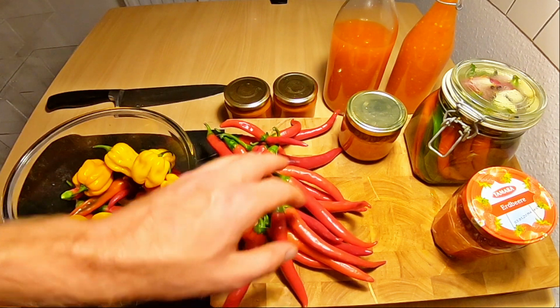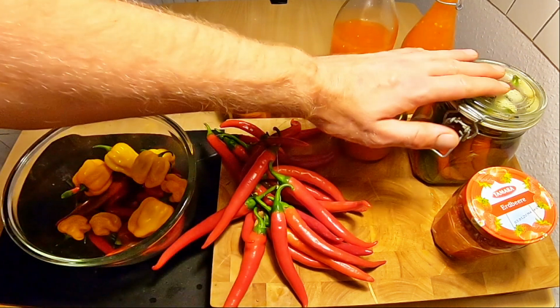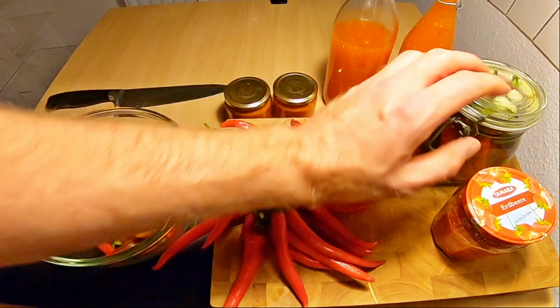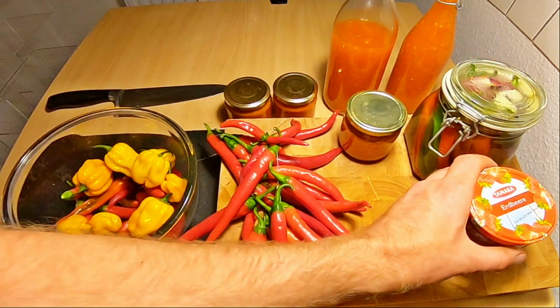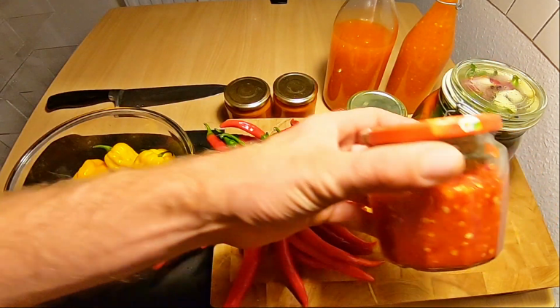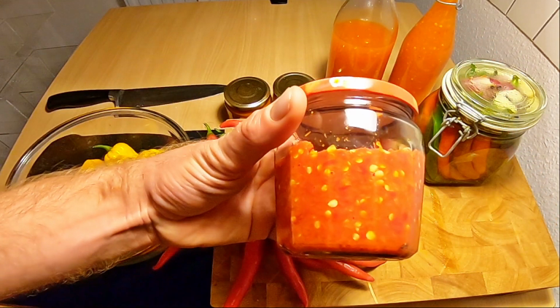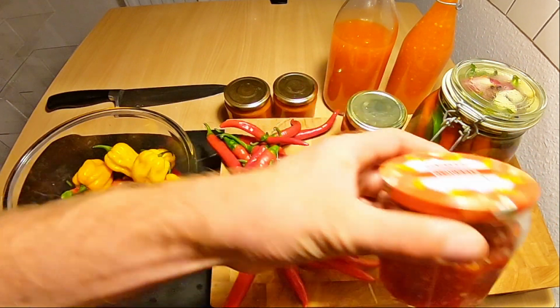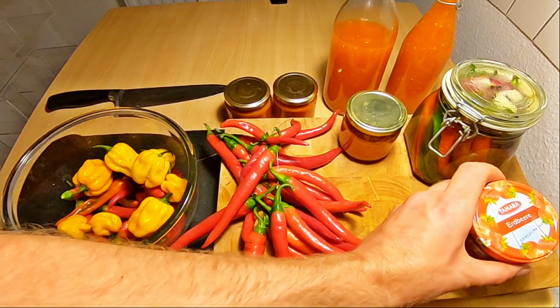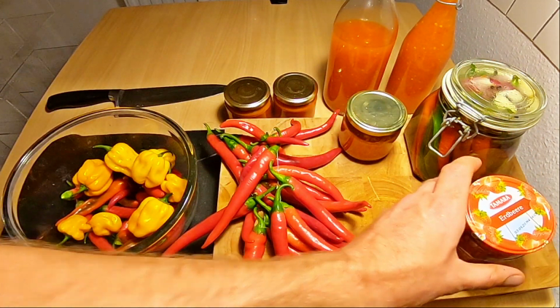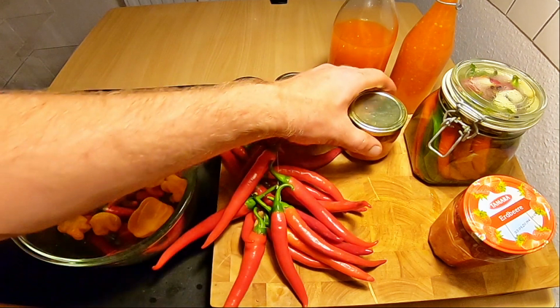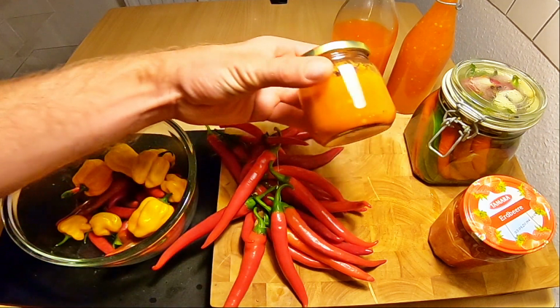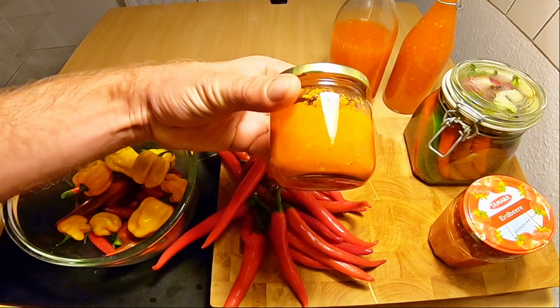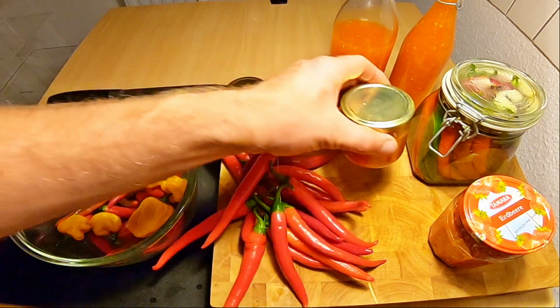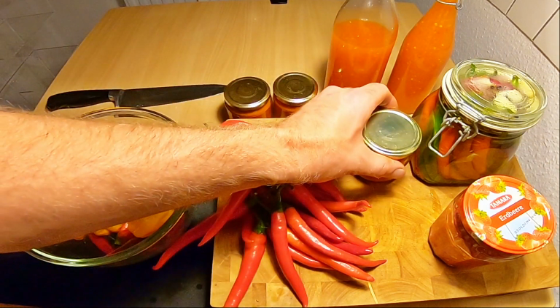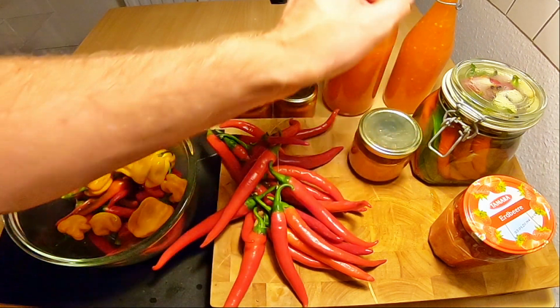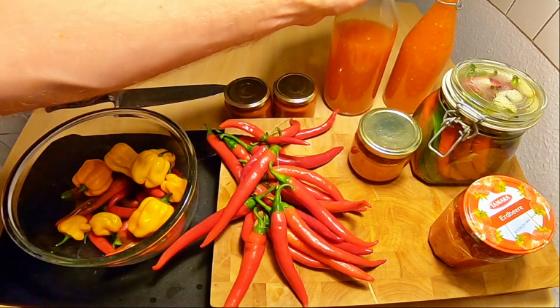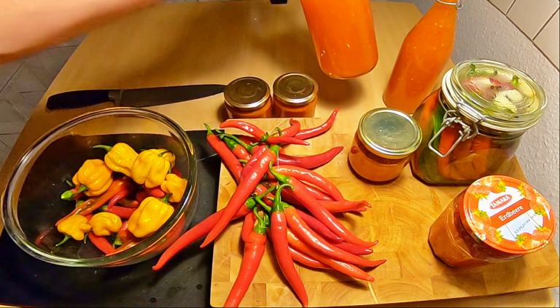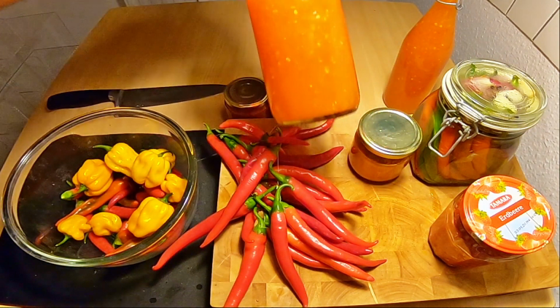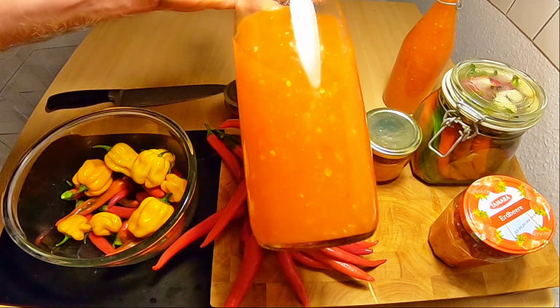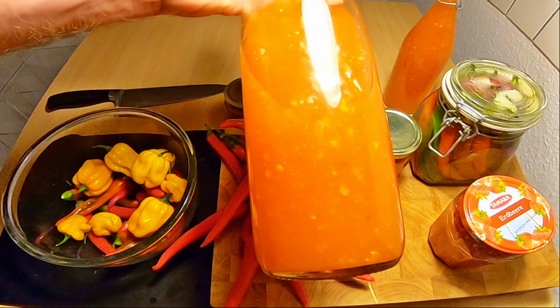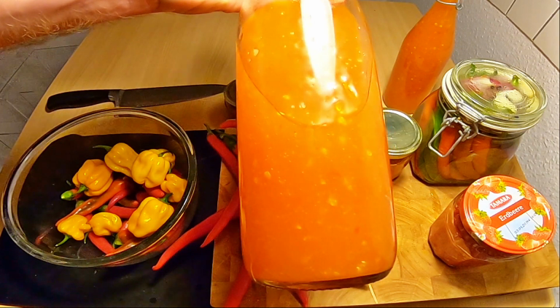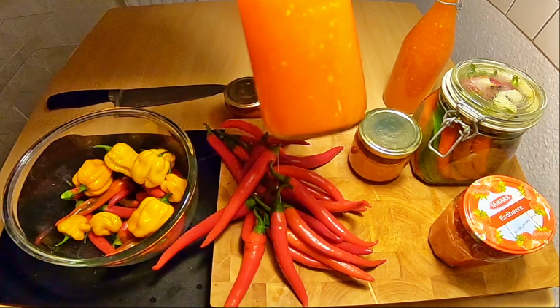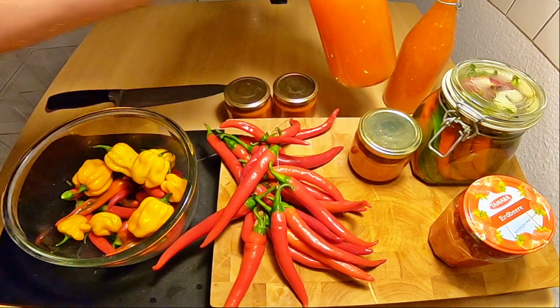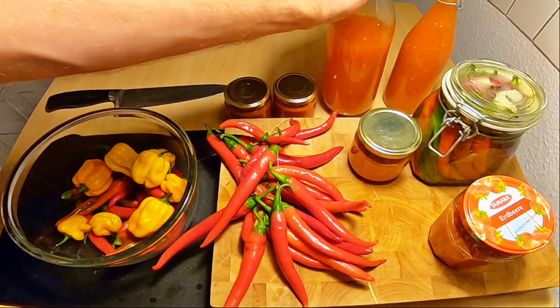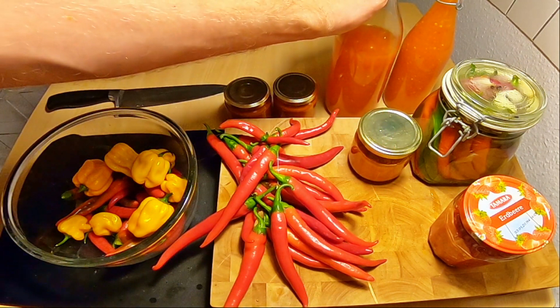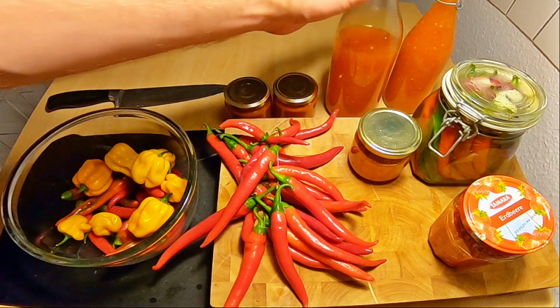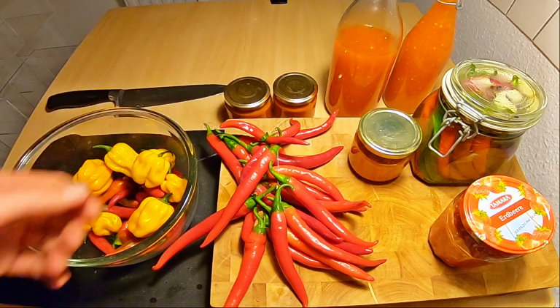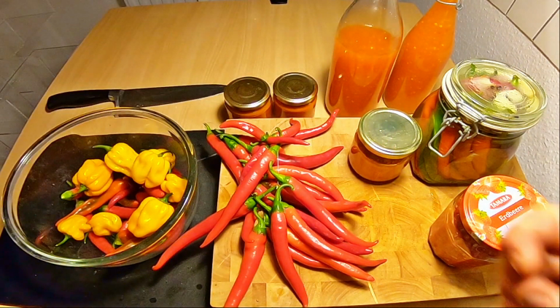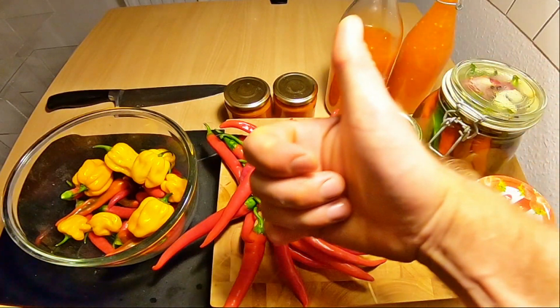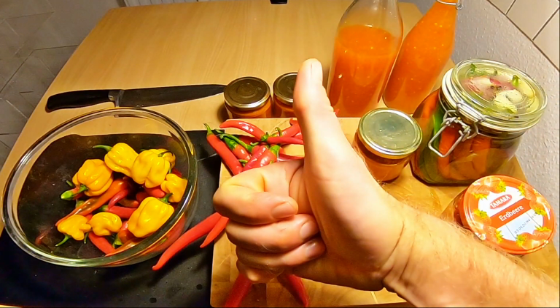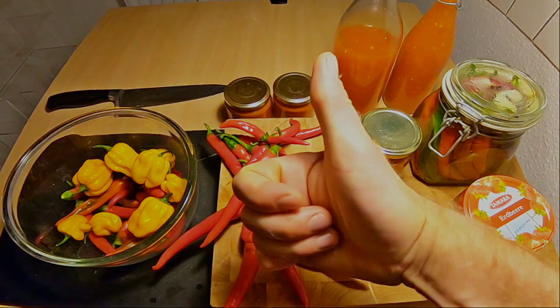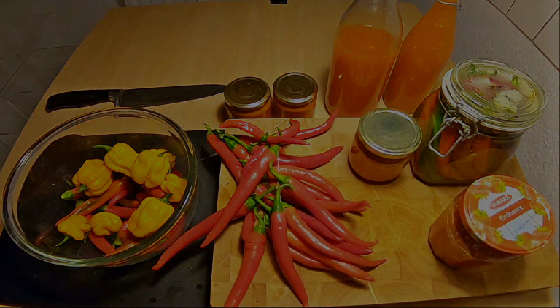Jetzt nochmal alles im Überblick: unsere Chilis, Tabasco, eingelegte Peperonis, Sambal Oelek und unsere Sweet Chili Chicken Sauce. Wenn euch das Video gefallen hat, dann lasst mir gerne einen Daumen nach oben da und abonniert den Kanal. Wir sehen uns beim nächsten Mal wieder. Euer Gemüsekoch Martin. Macht's gut.